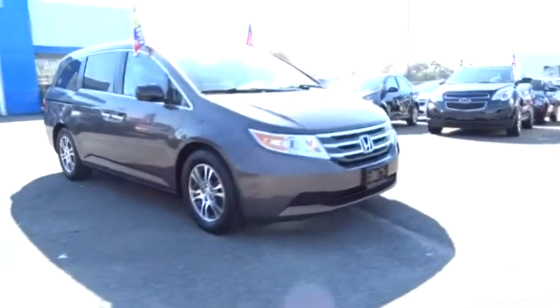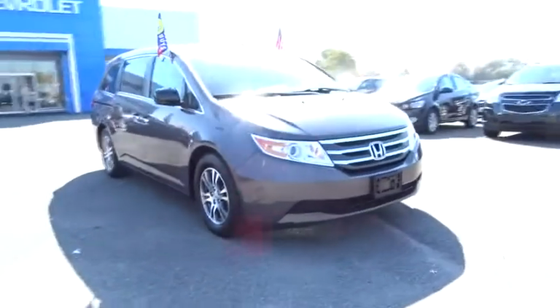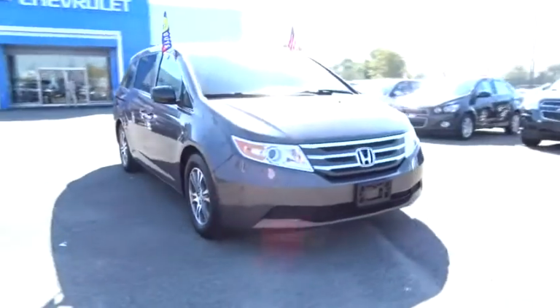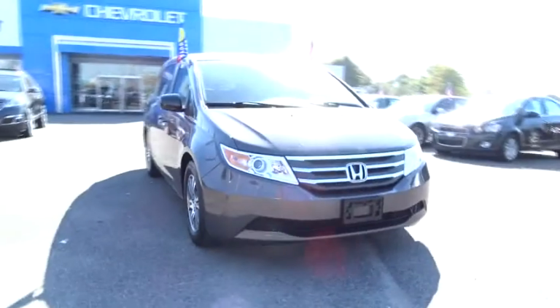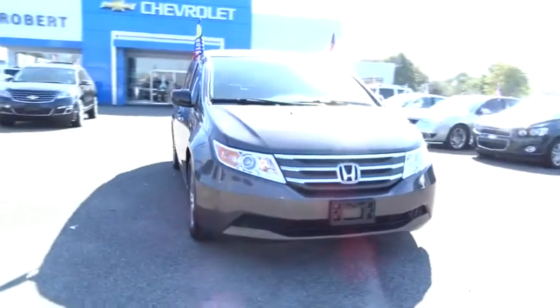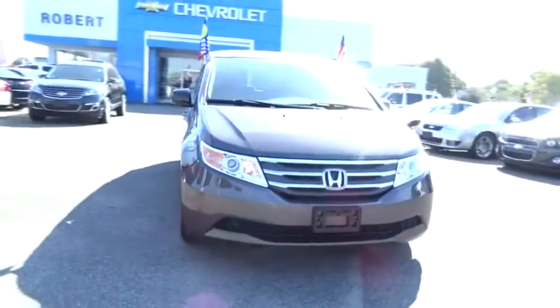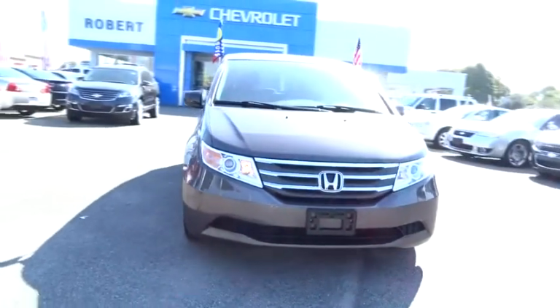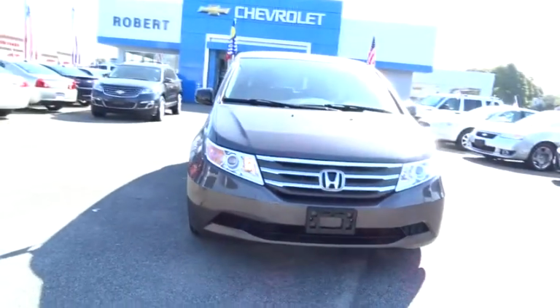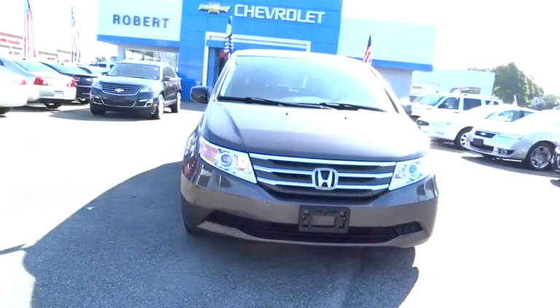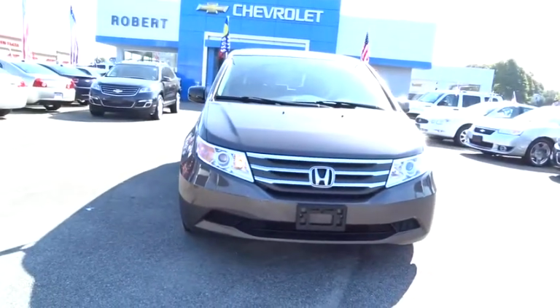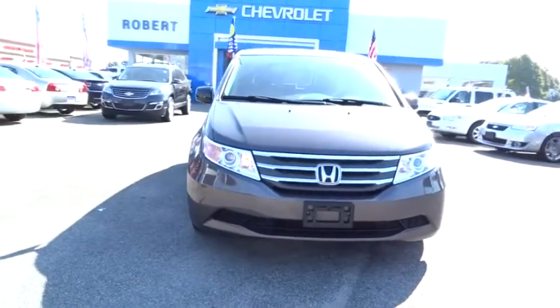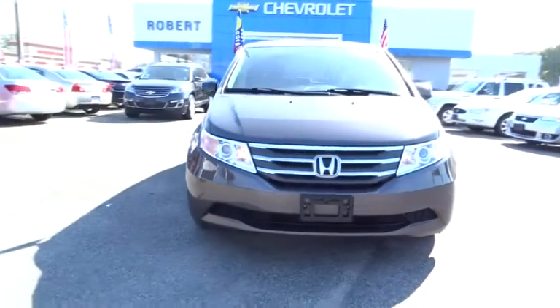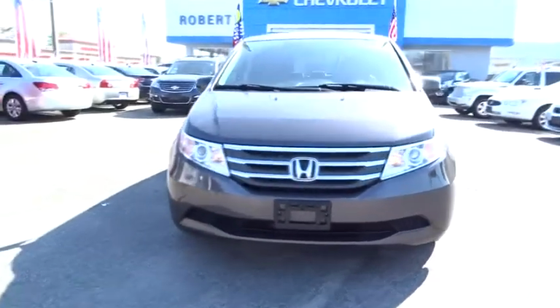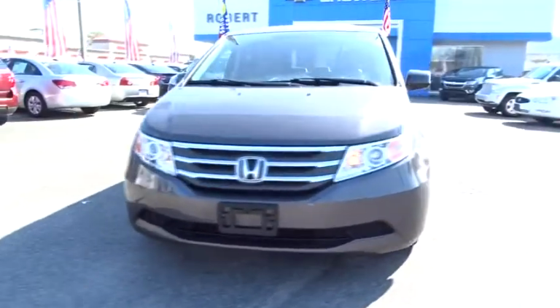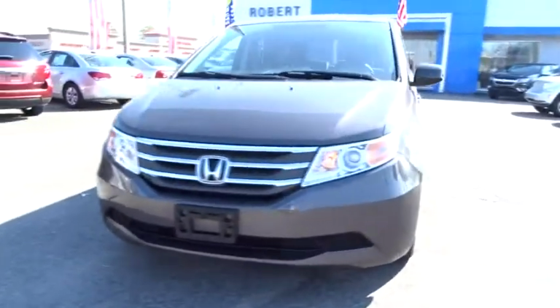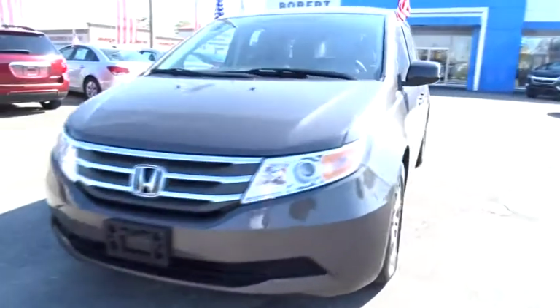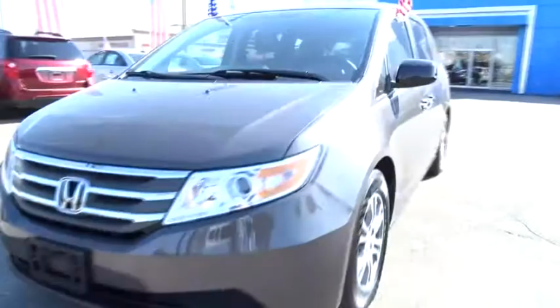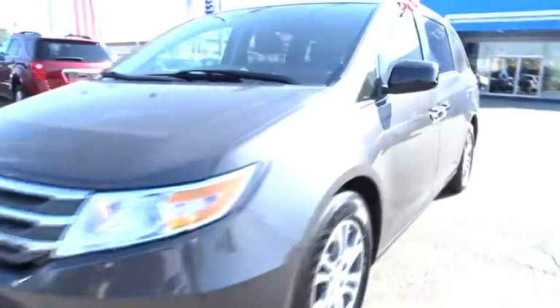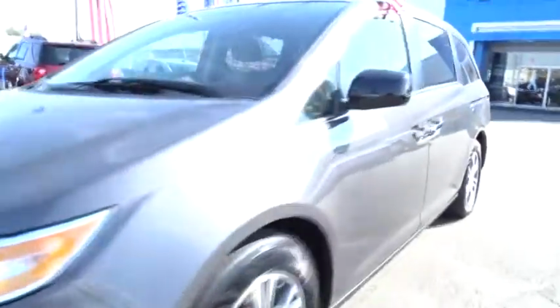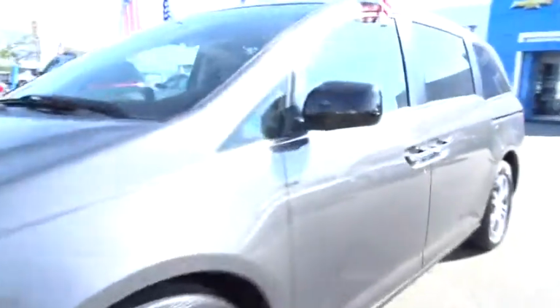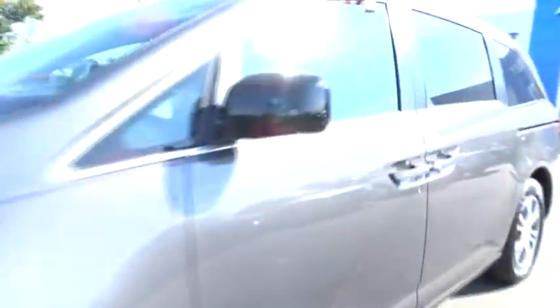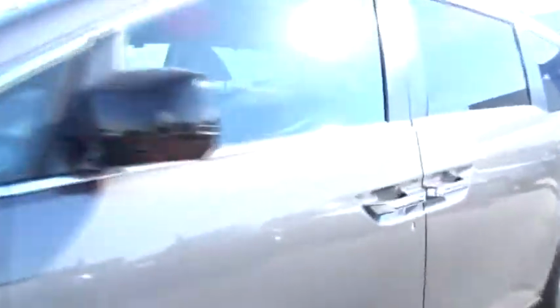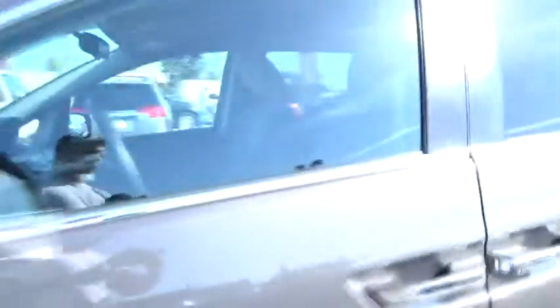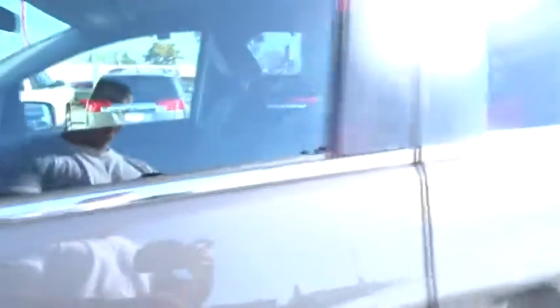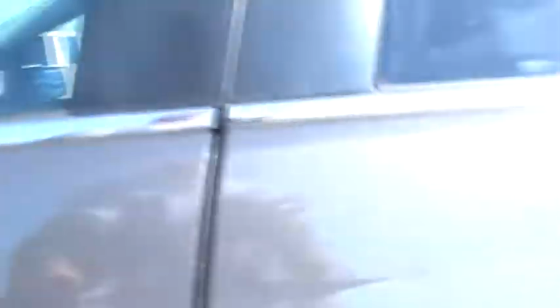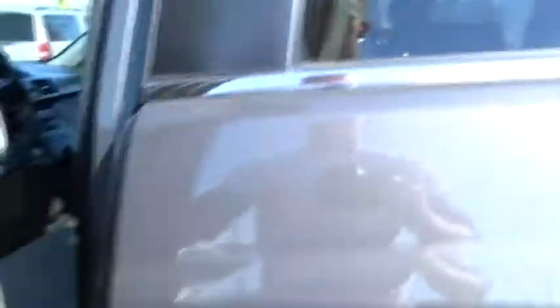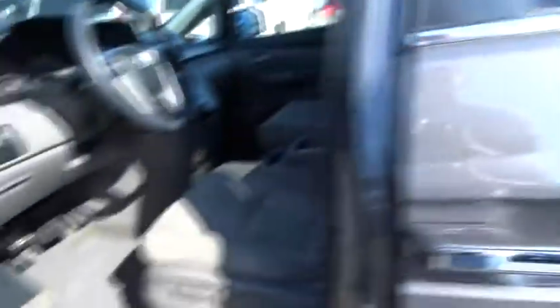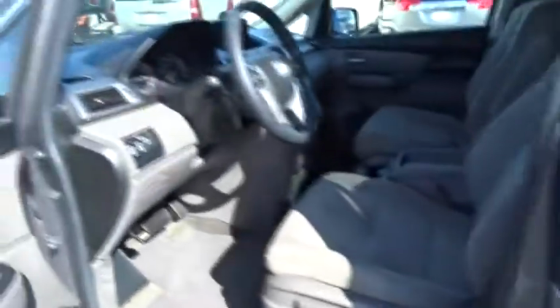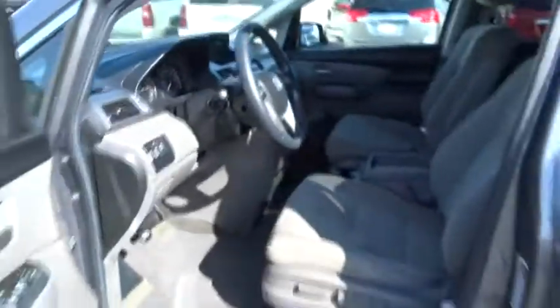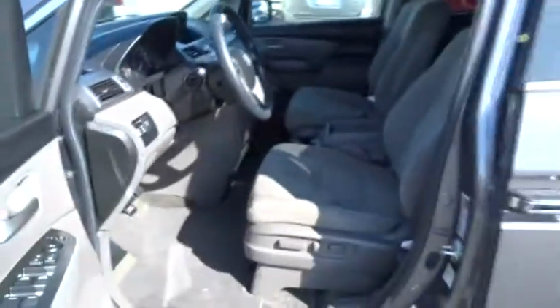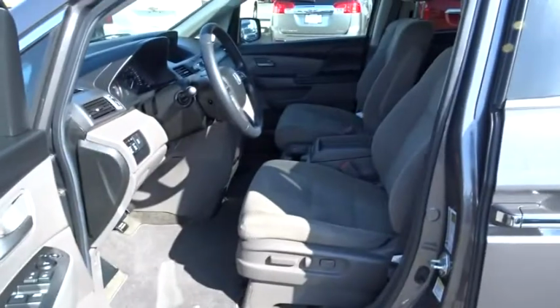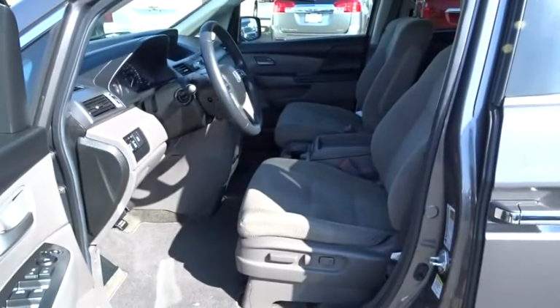Daytime Running Lights, Brake Assist, Front Stabilizer Bar, Rear Wiper, Variable Speed Intermittent Wipers, Power Outlets, Rear View Camera, Compact Spare Tire. Come see the car for yourself.